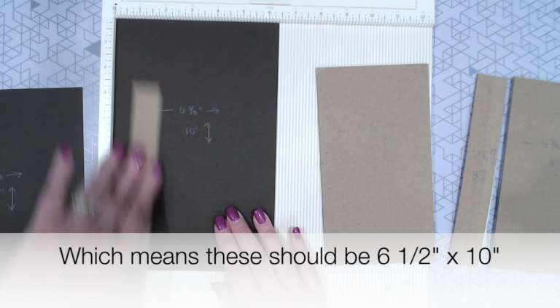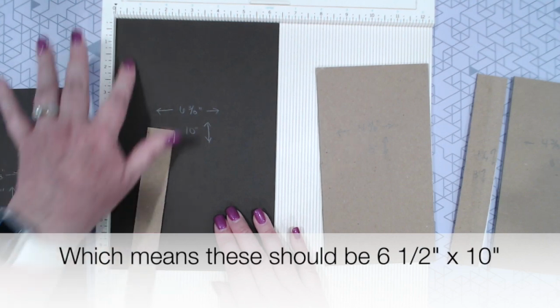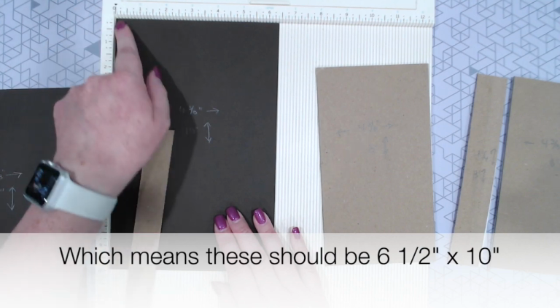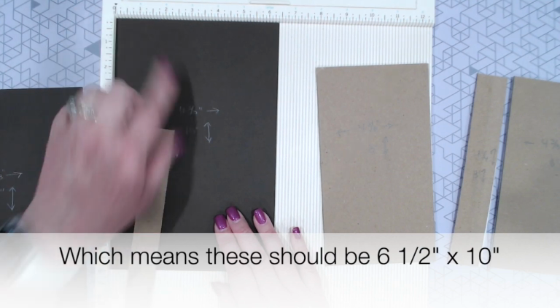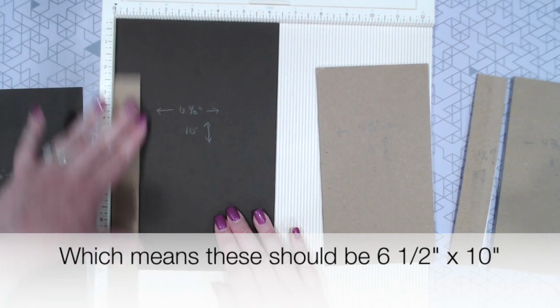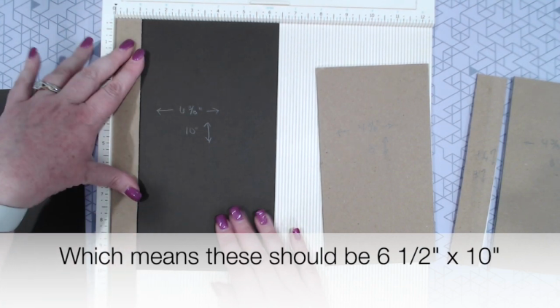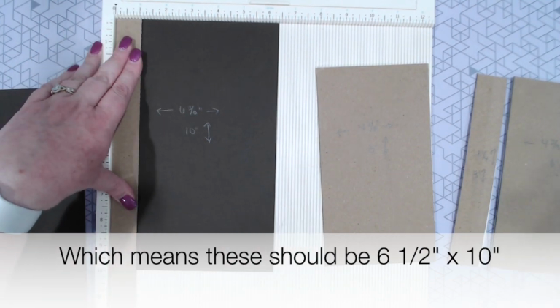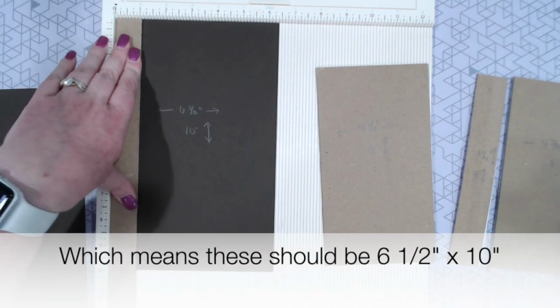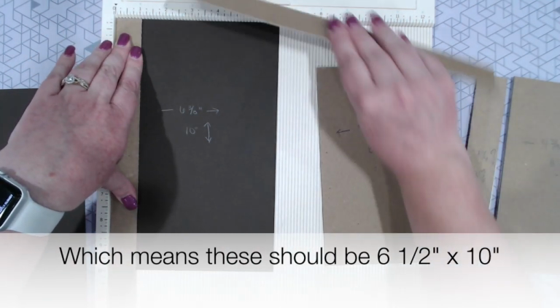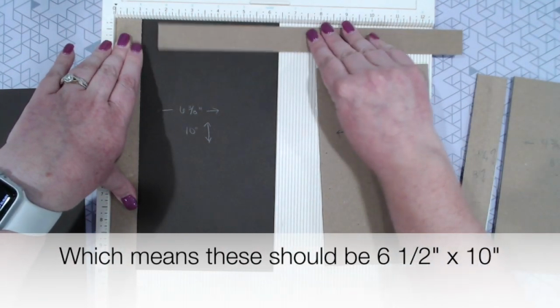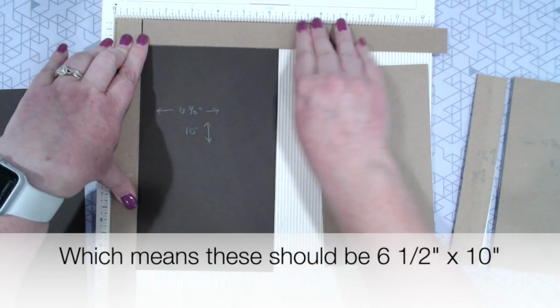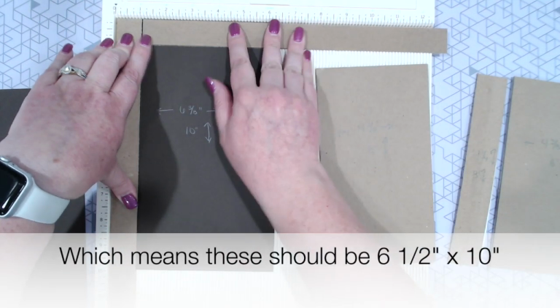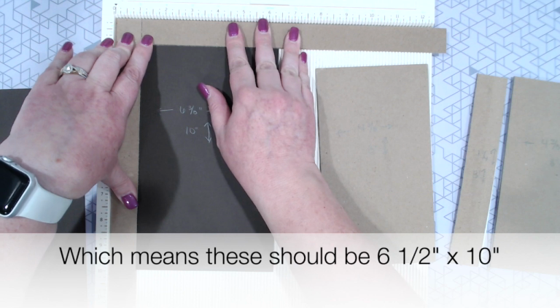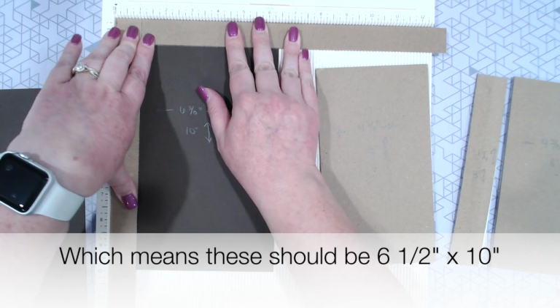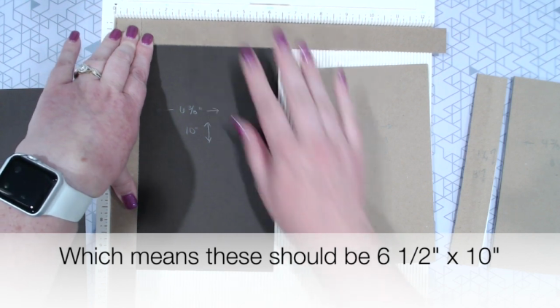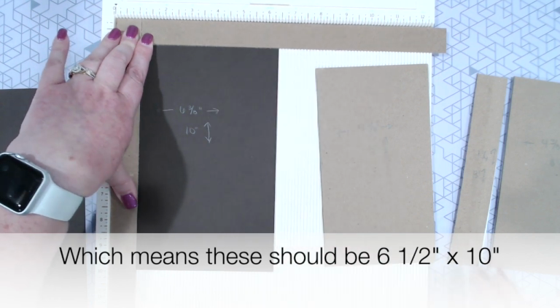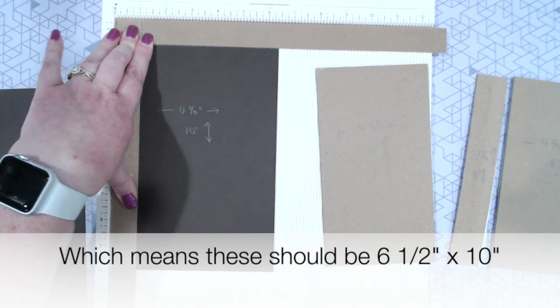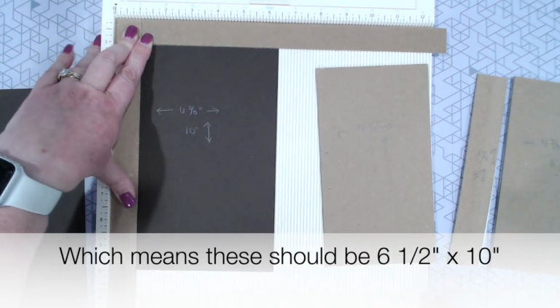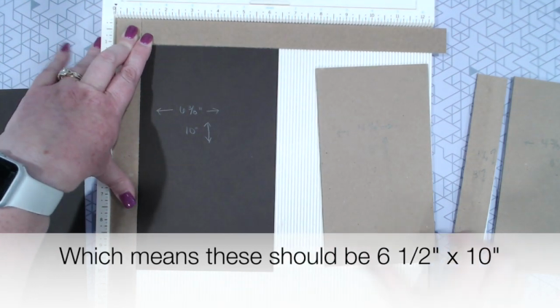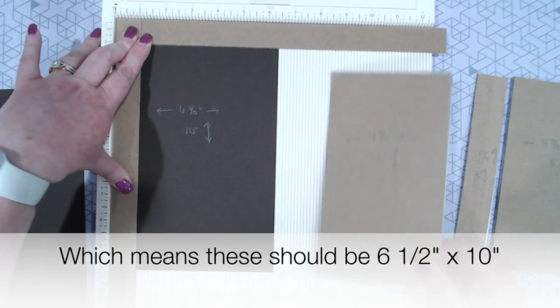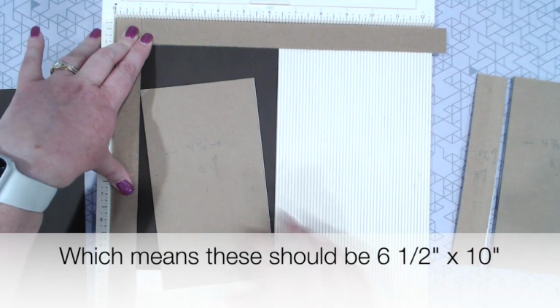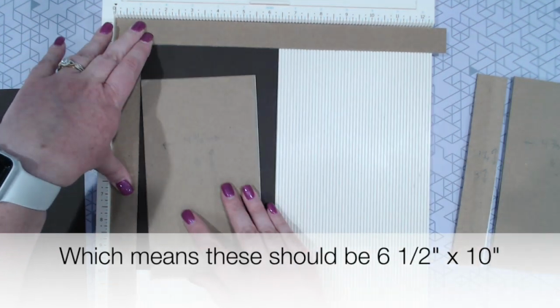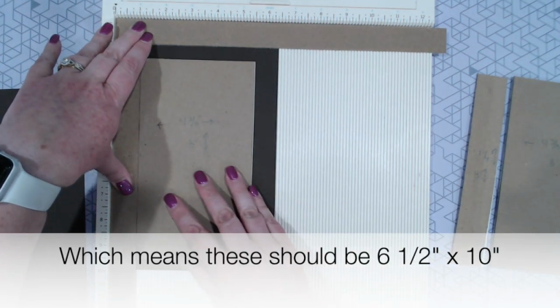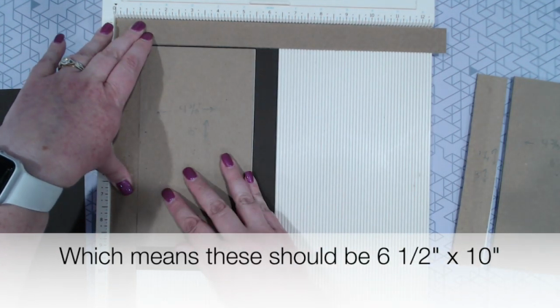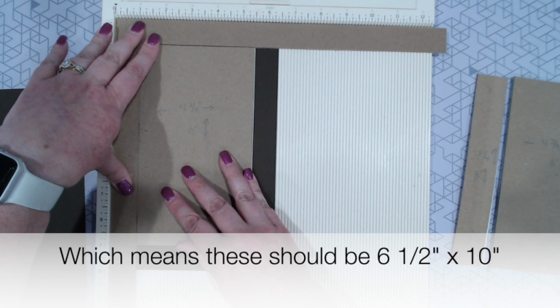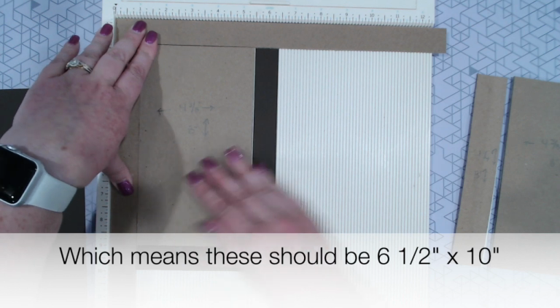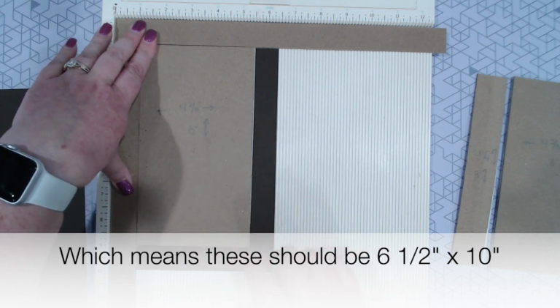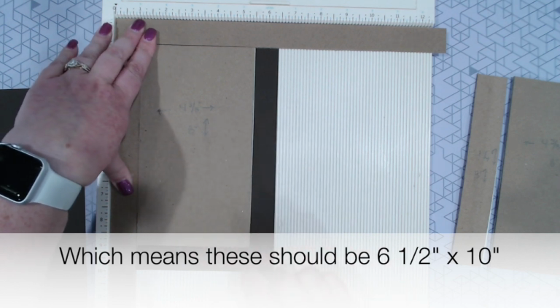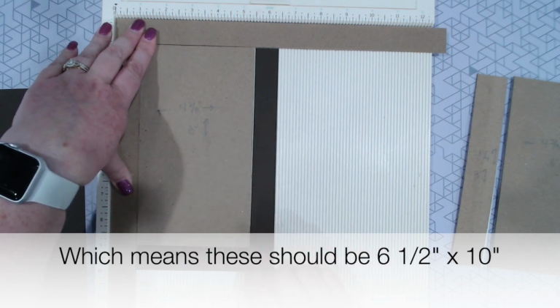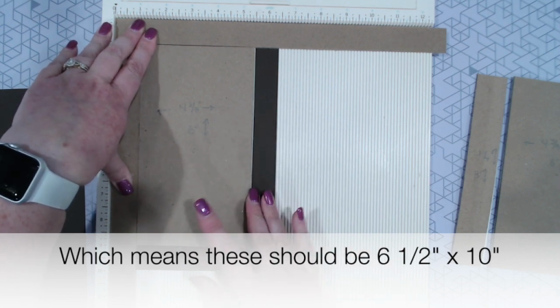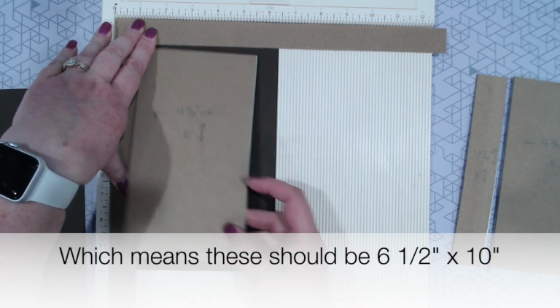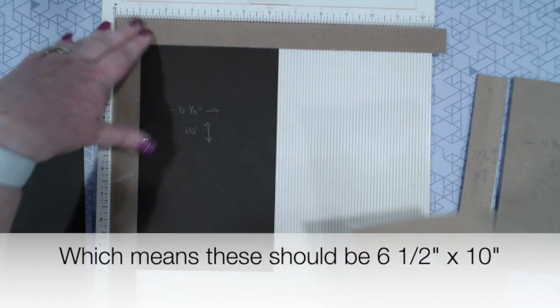We're going to make sure this is pushed all the way to this corner, and then I've got just two scraps of chipboard that are cut to 1 inch wide. We're going to use that to help place our chipboard in the center of this piece of paper.